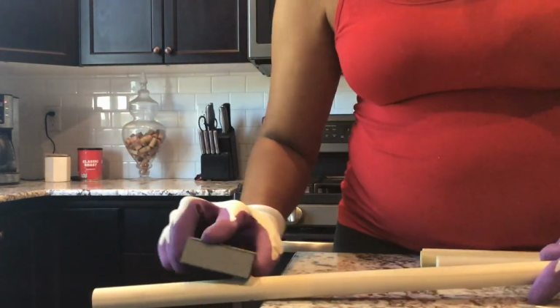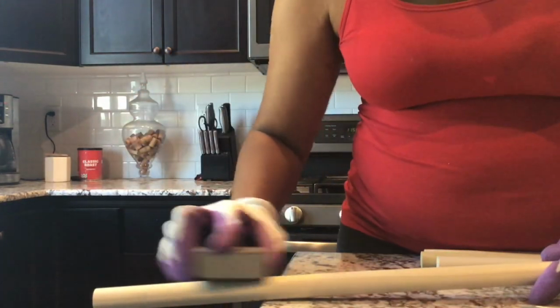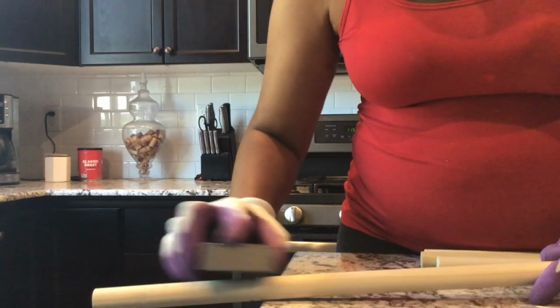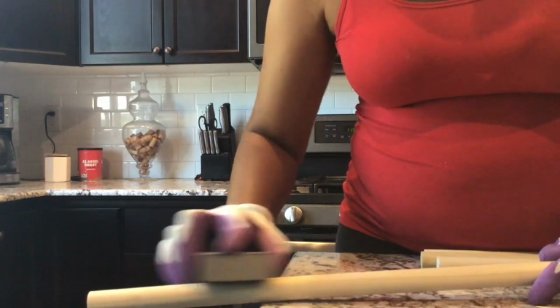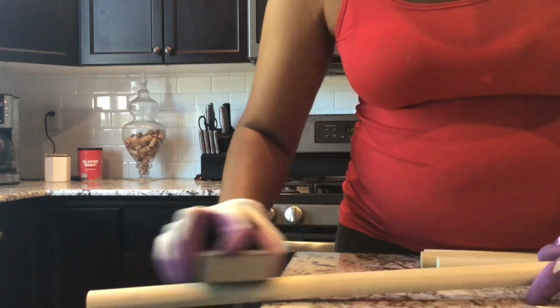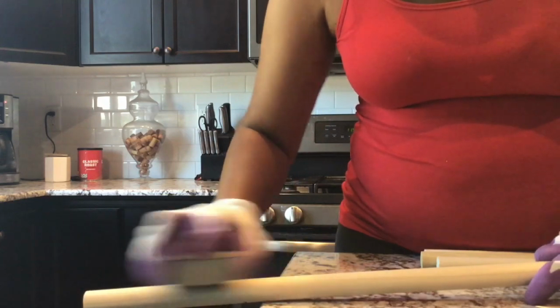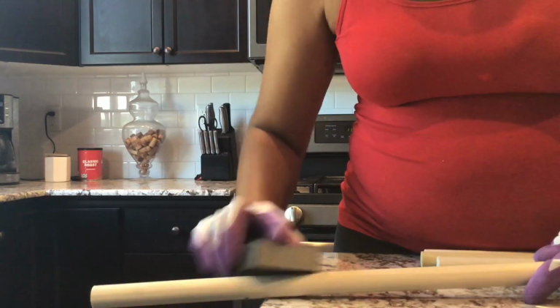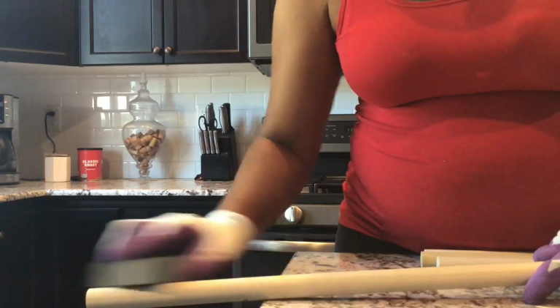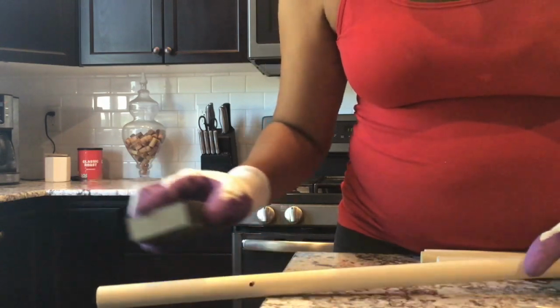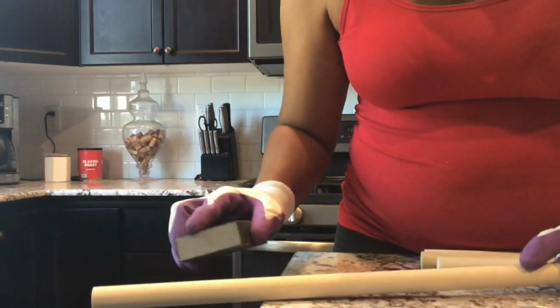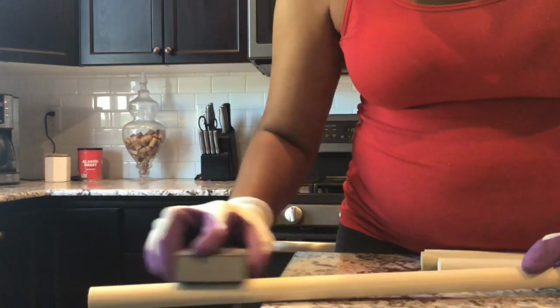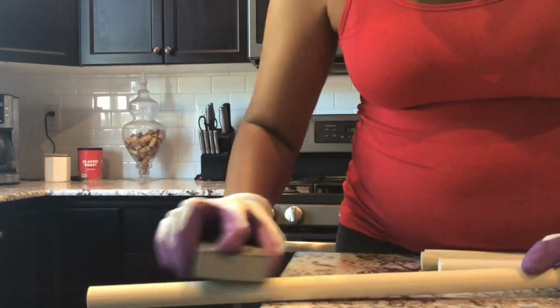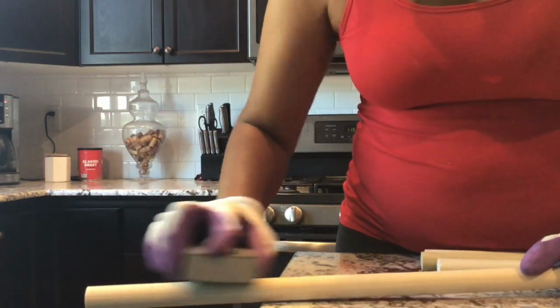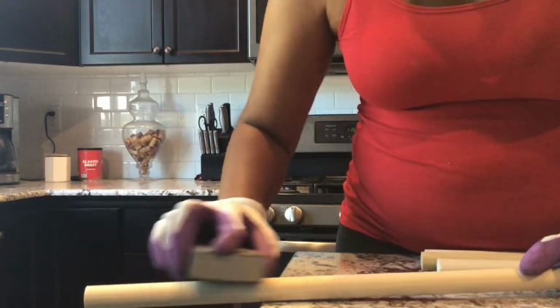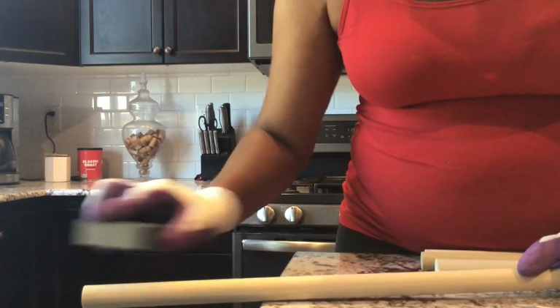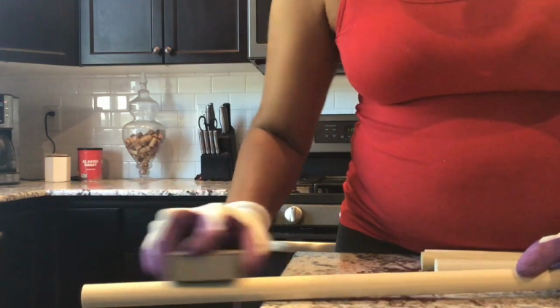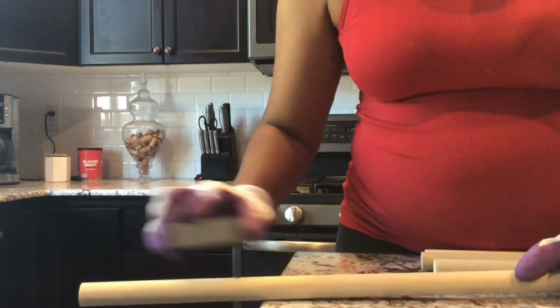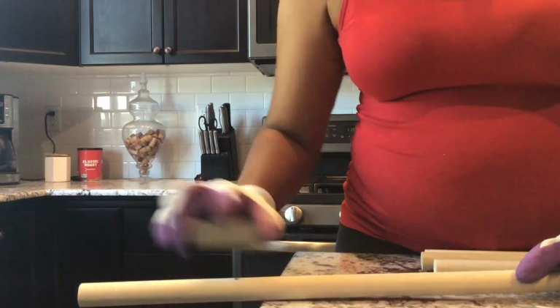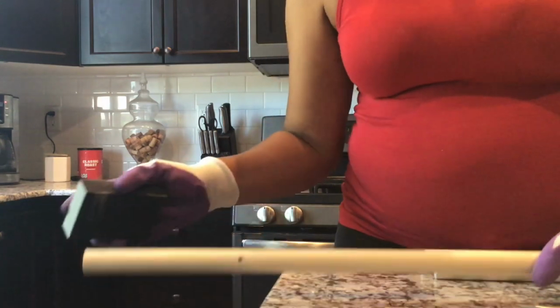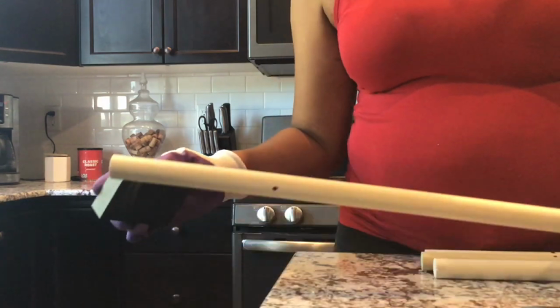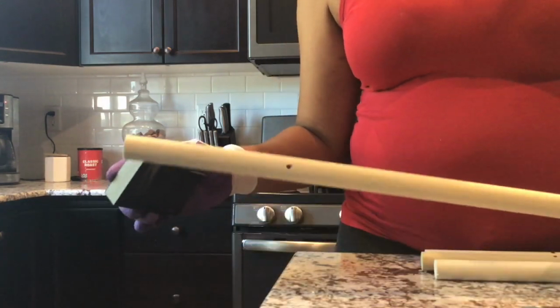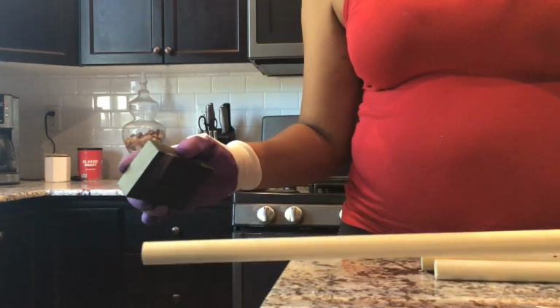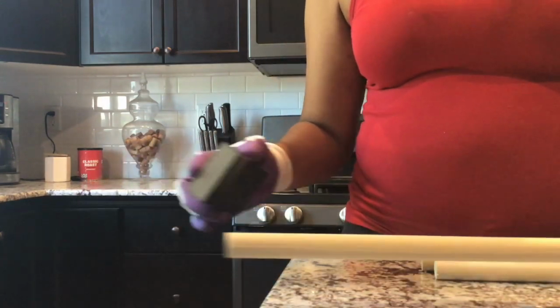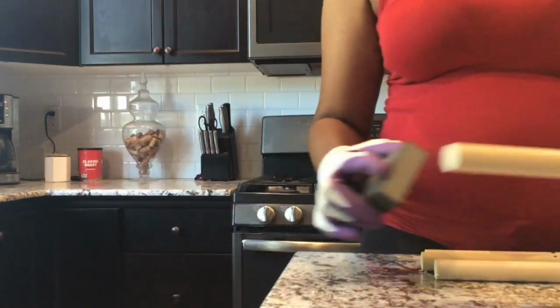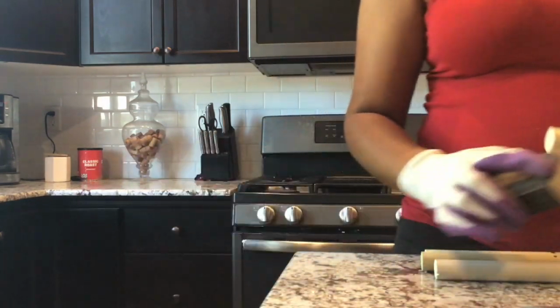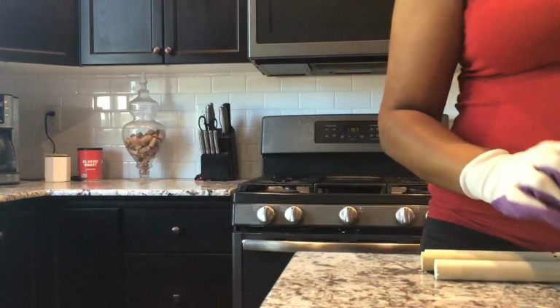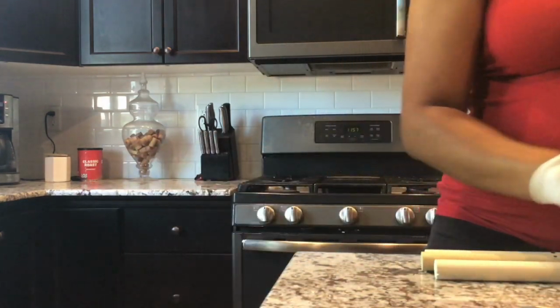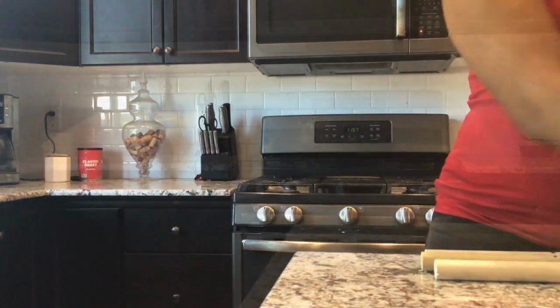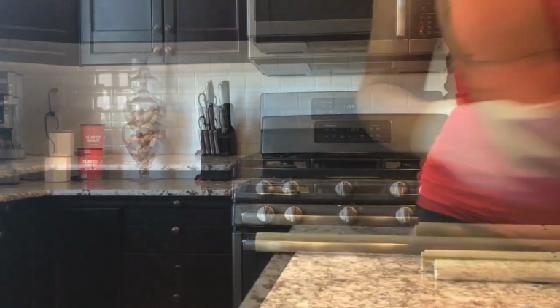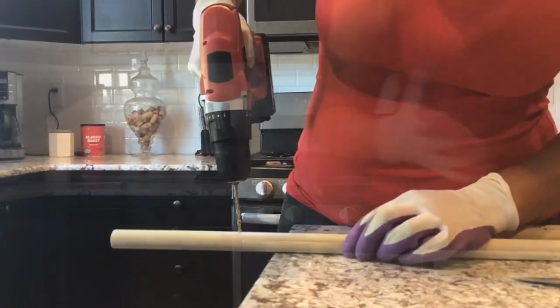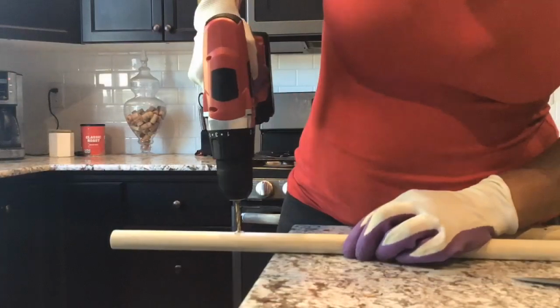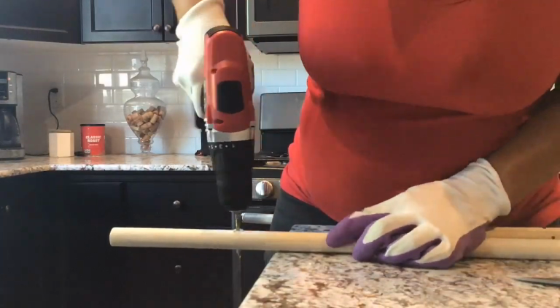Now I'm just going to use my little sanding block to sand around the holes just to get some of the excess wood off. Now I'm just going to continue with the rest of my dowels.